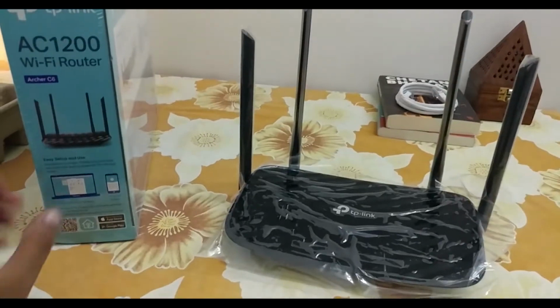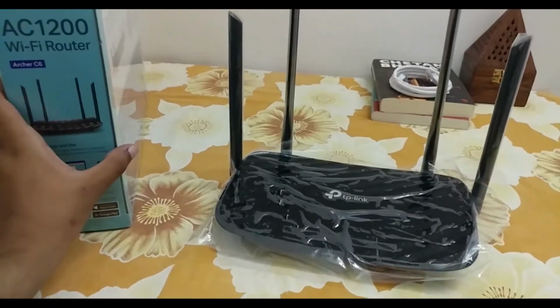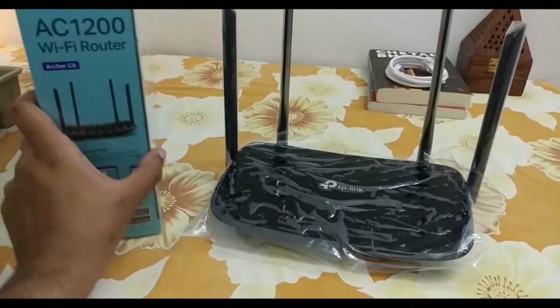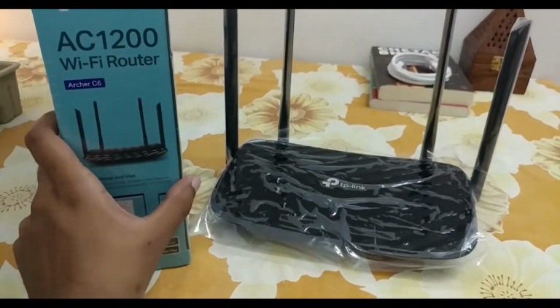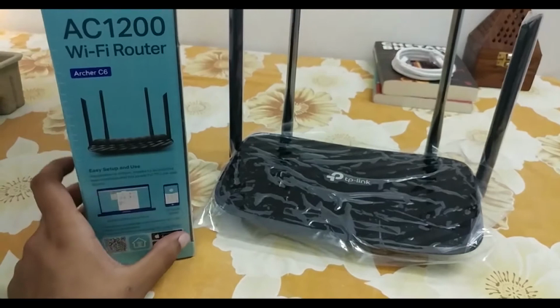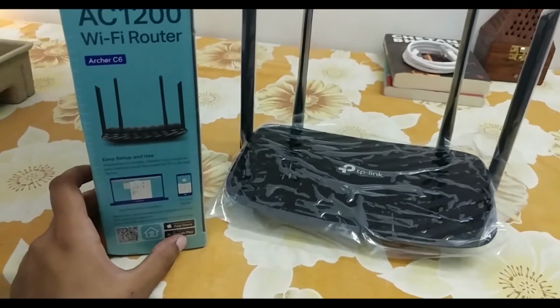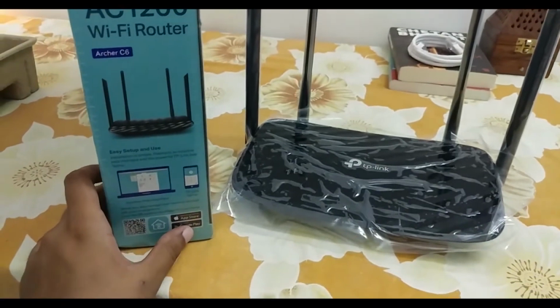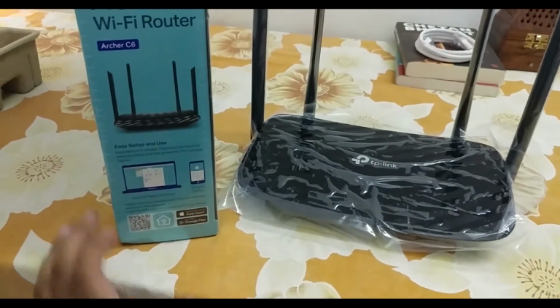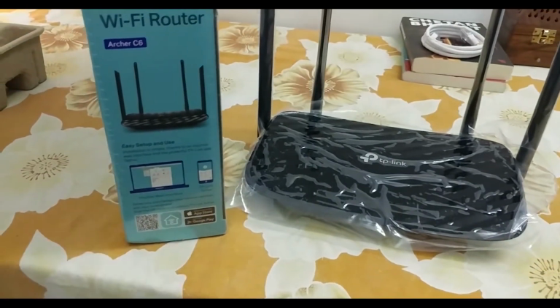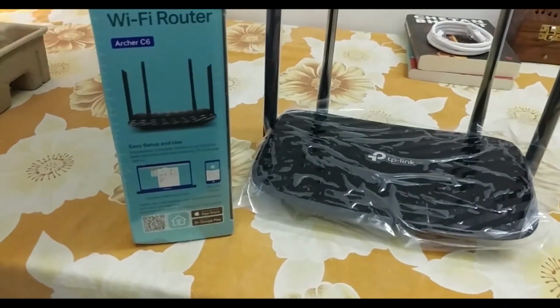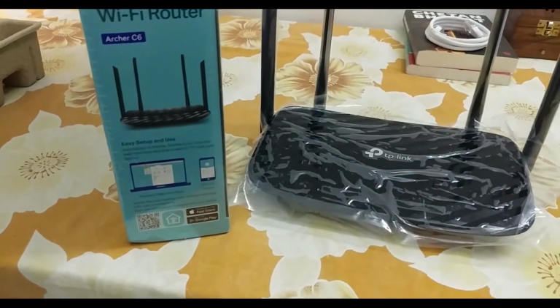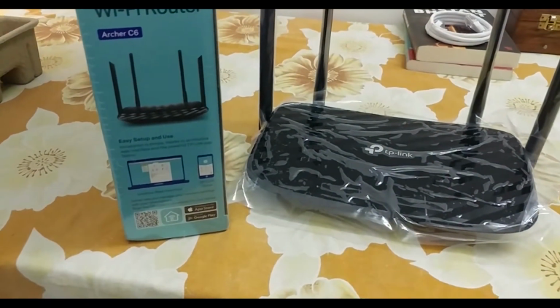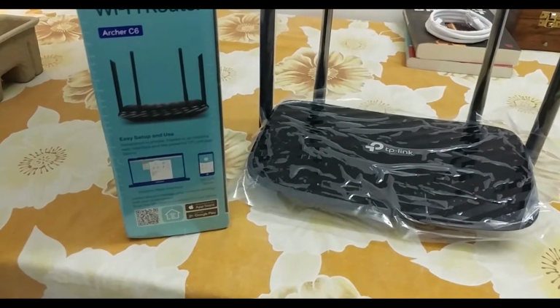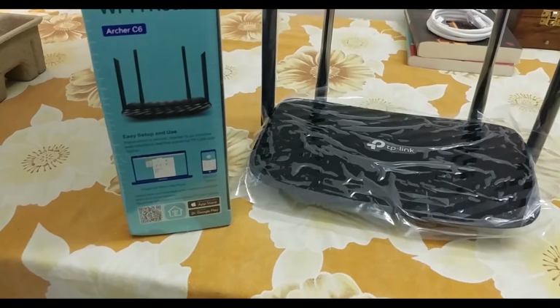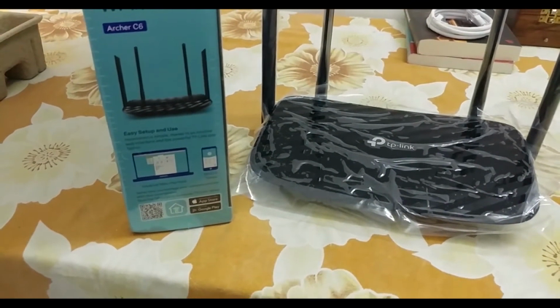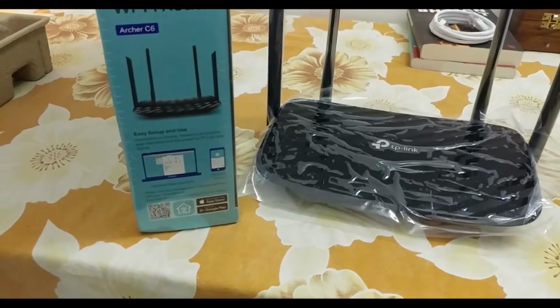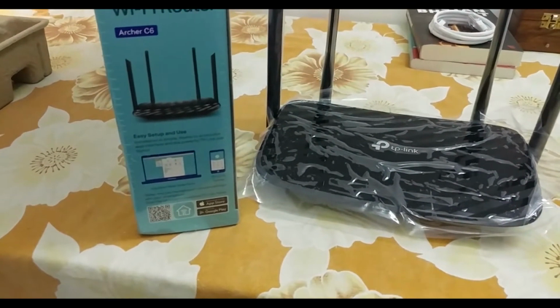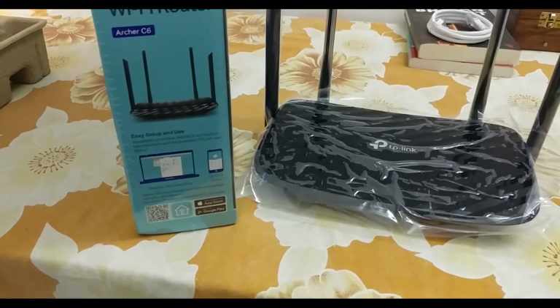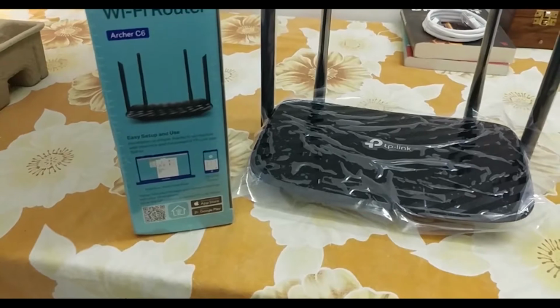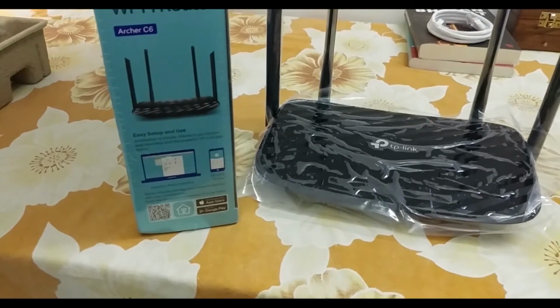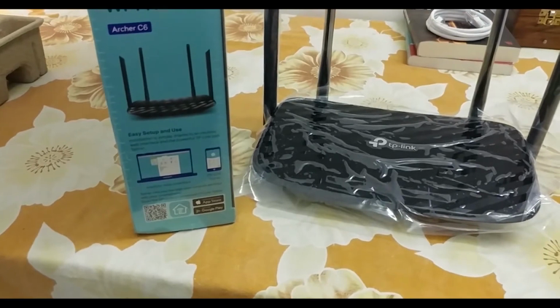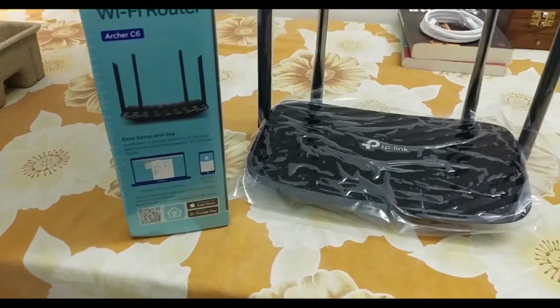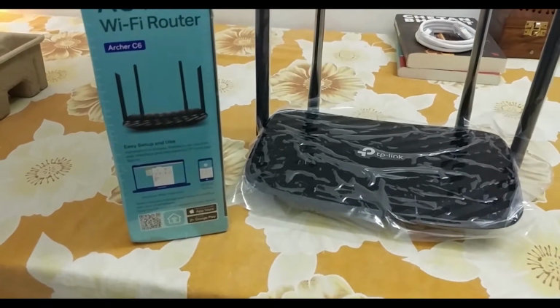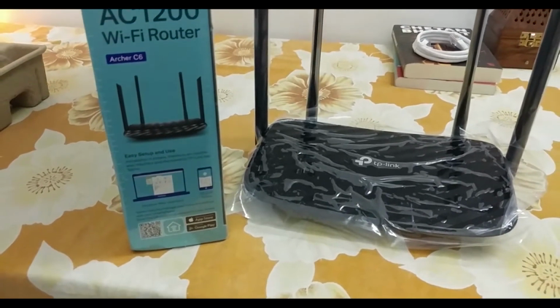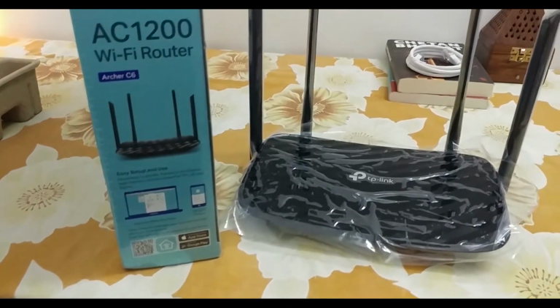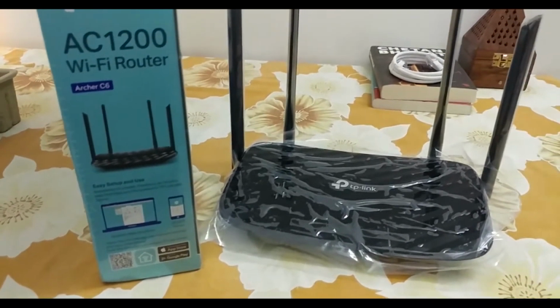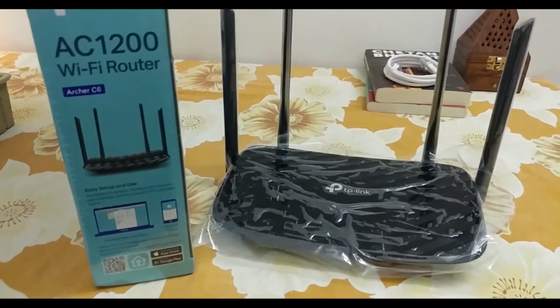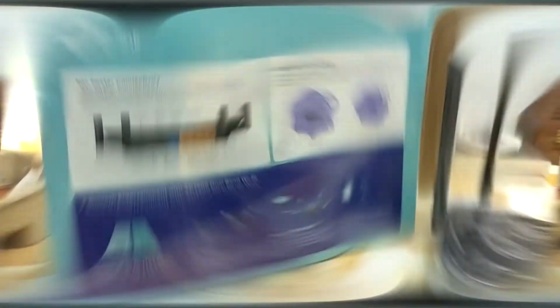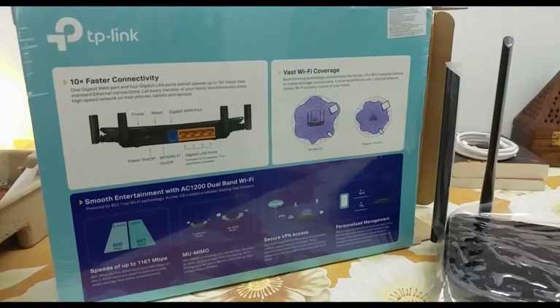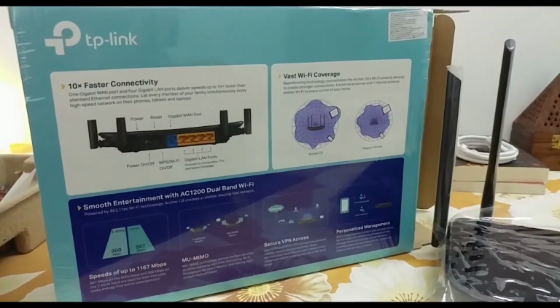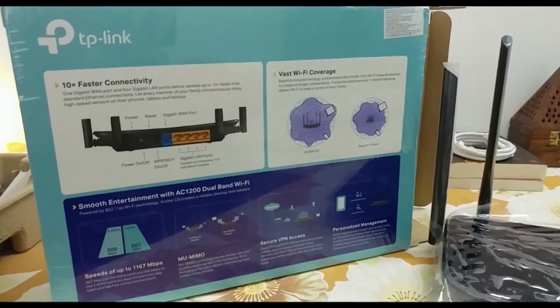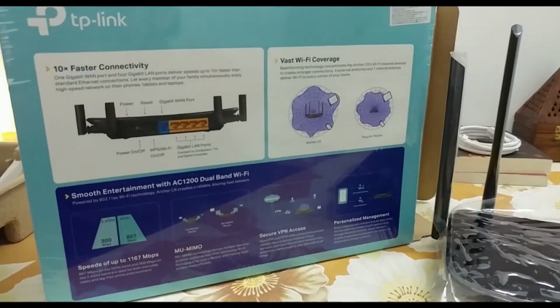The app comprises many settings and the web interface of the app is very good — it's a new updated one. Let's talk about the main features of the router.